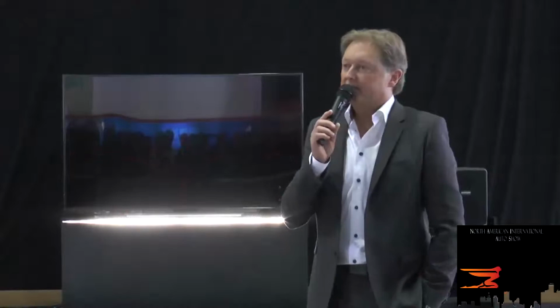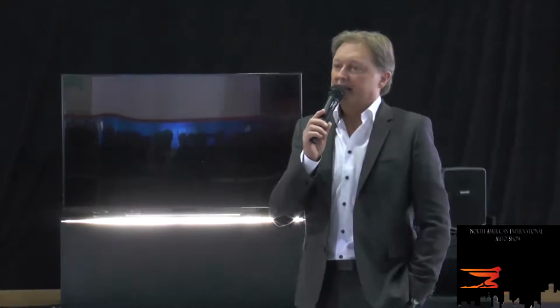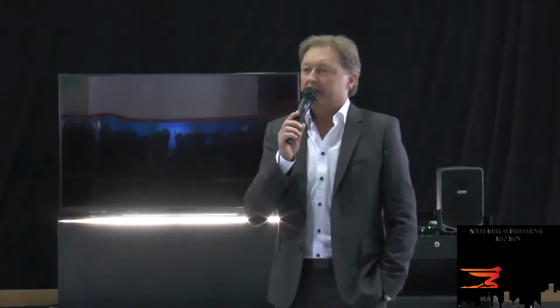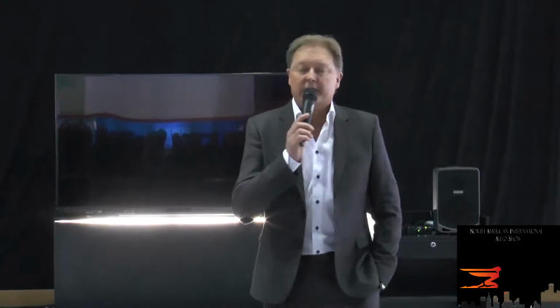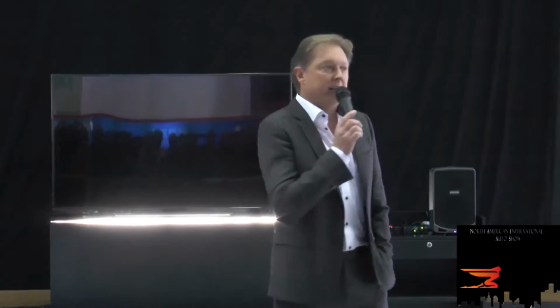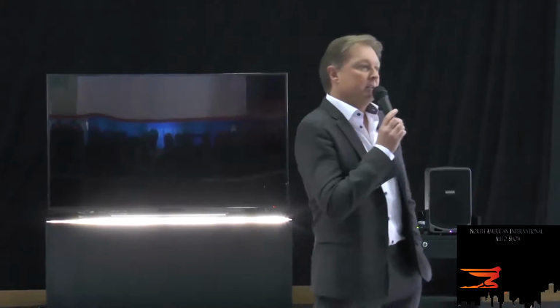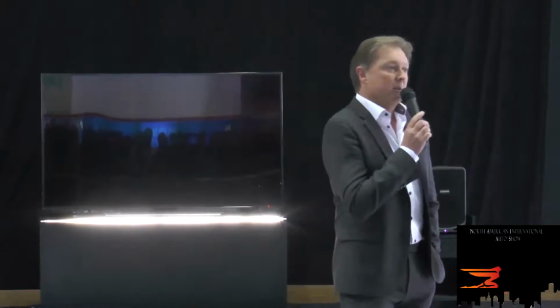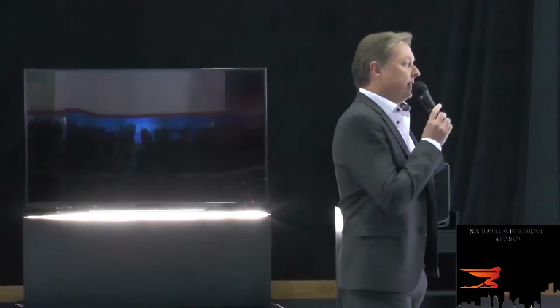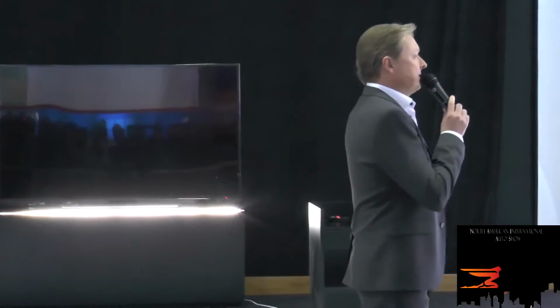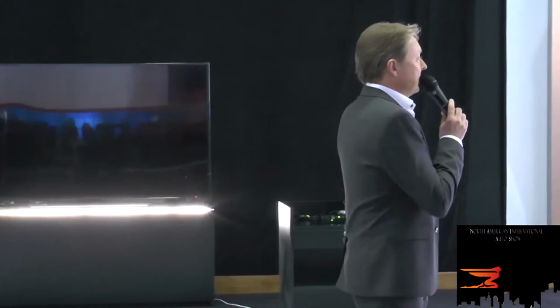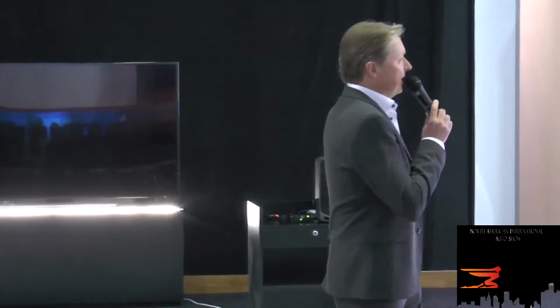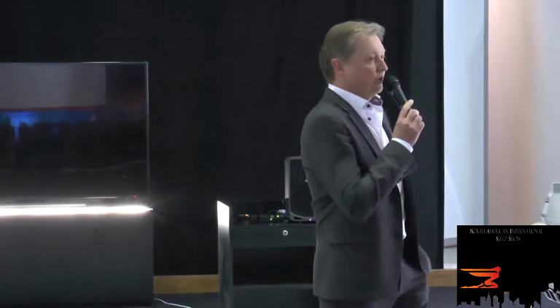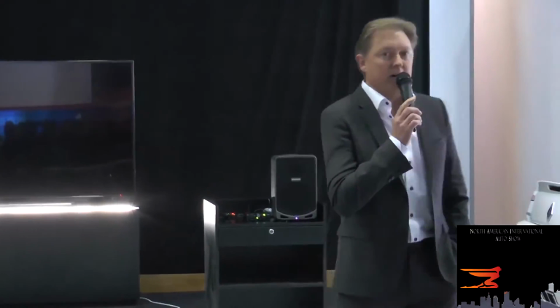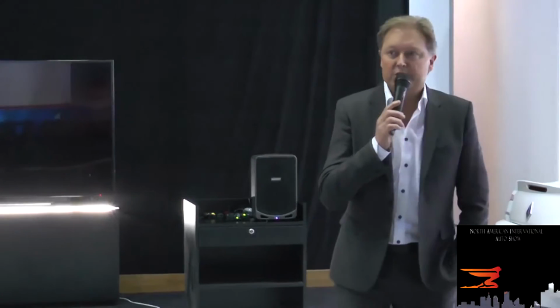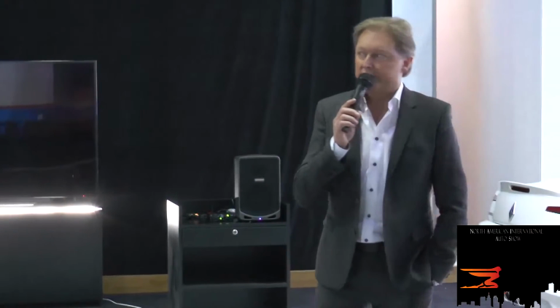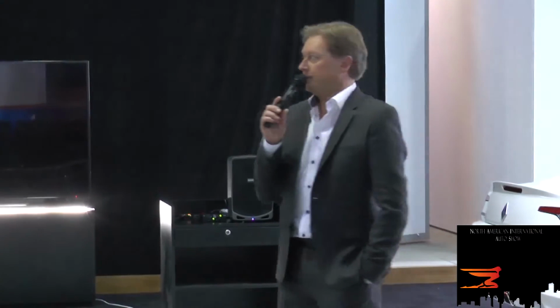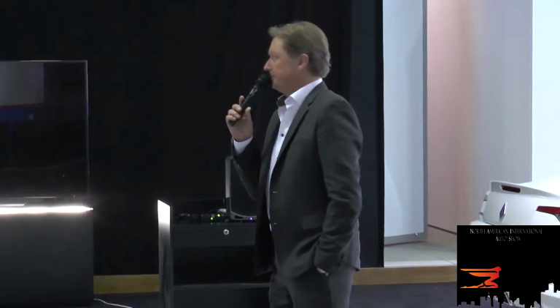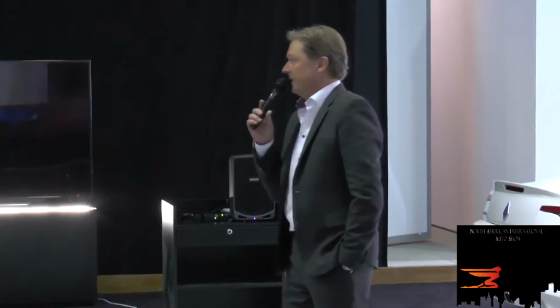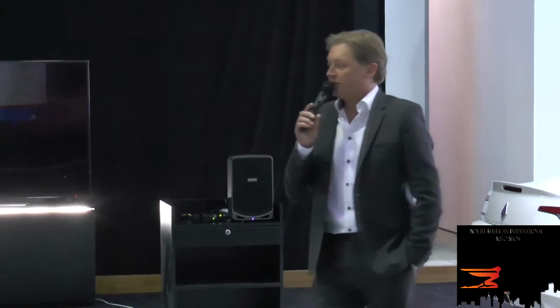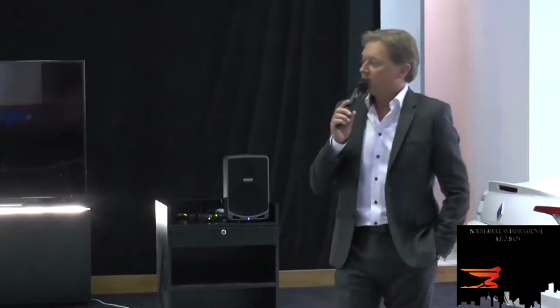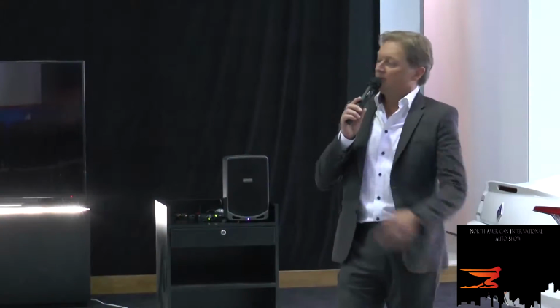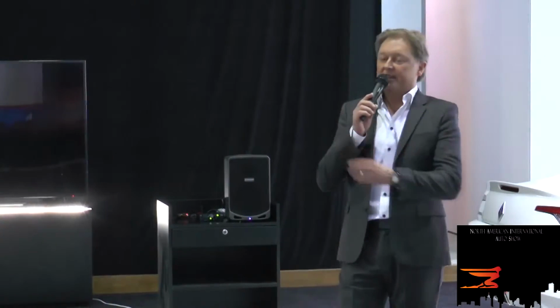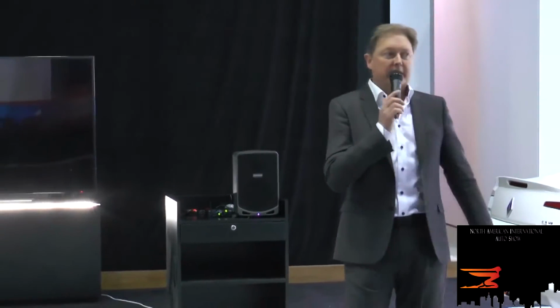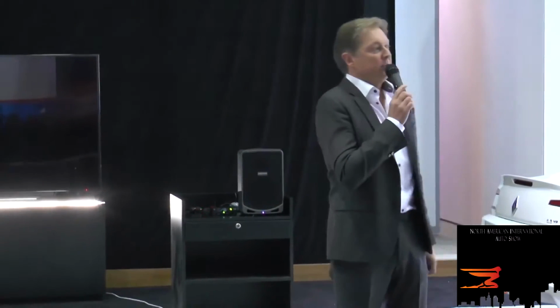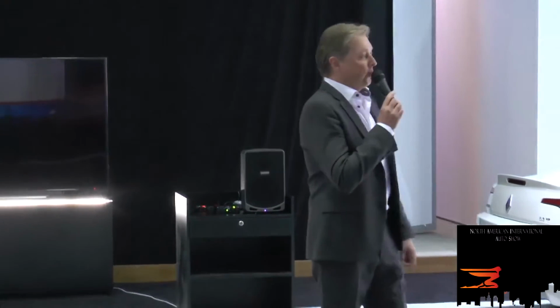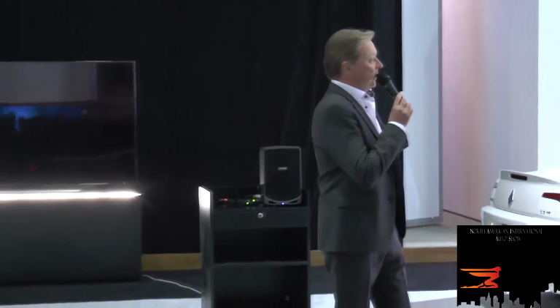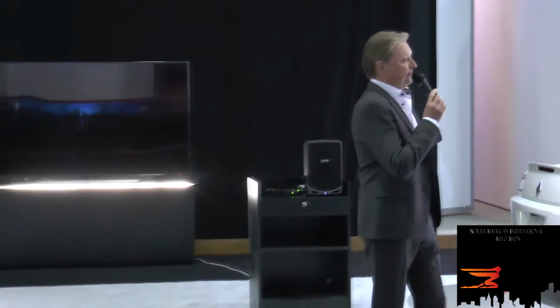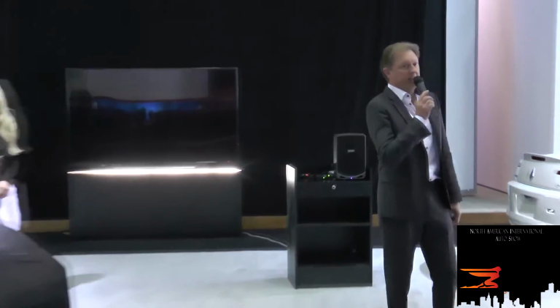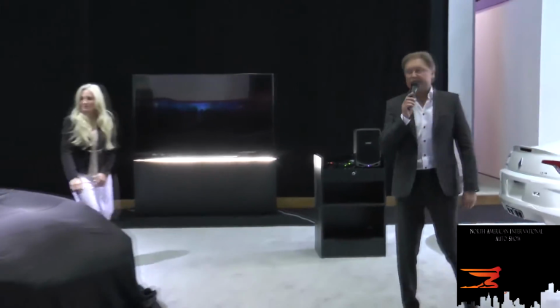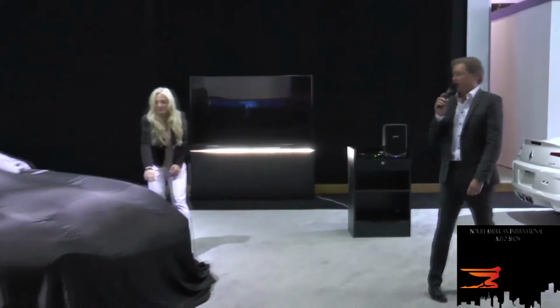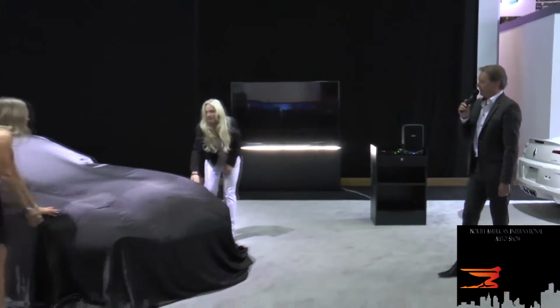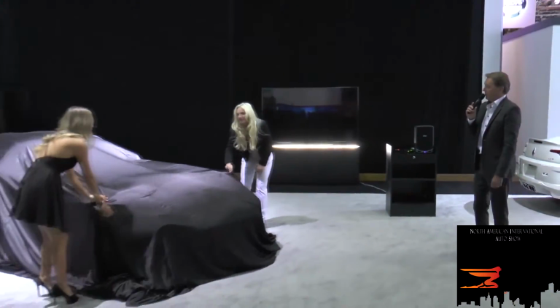We just decided that the market needs an American supercar with no excuses. Let's take a look at the Force 1 V10 with 745 horsepower.